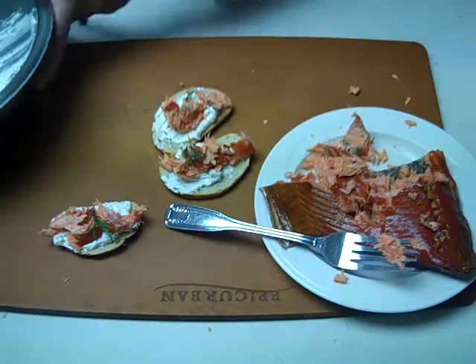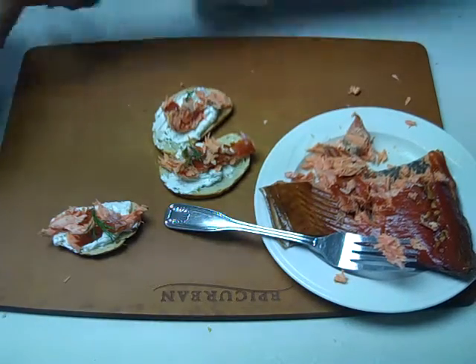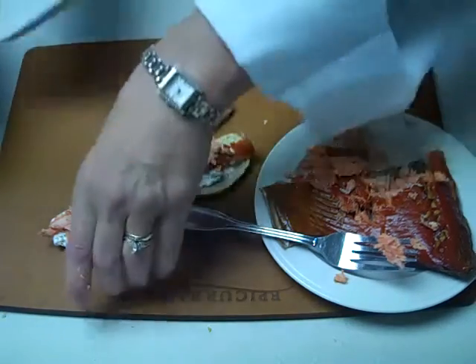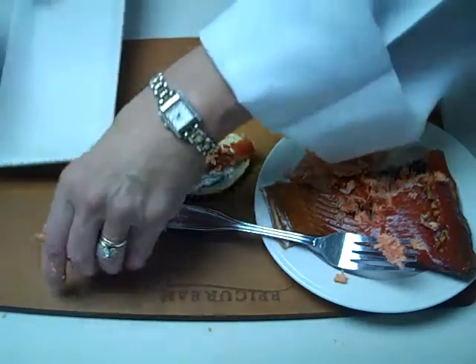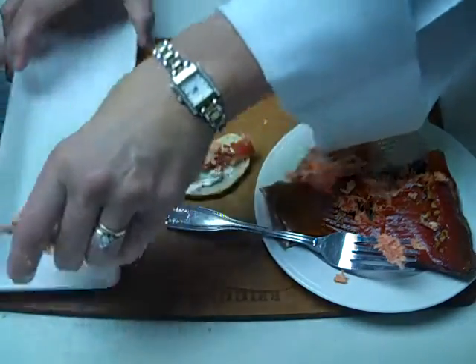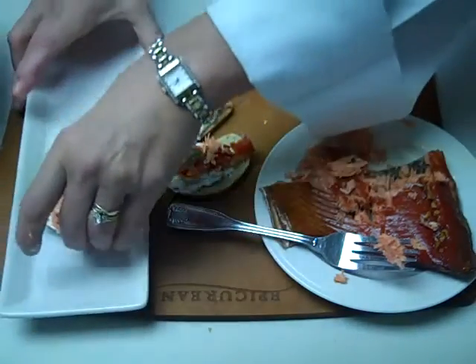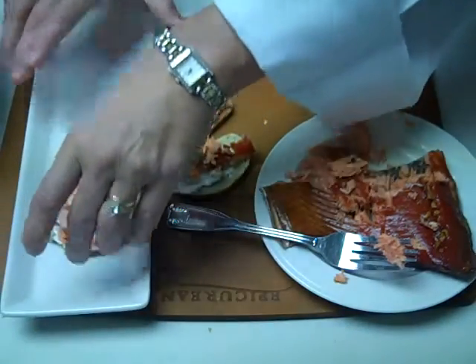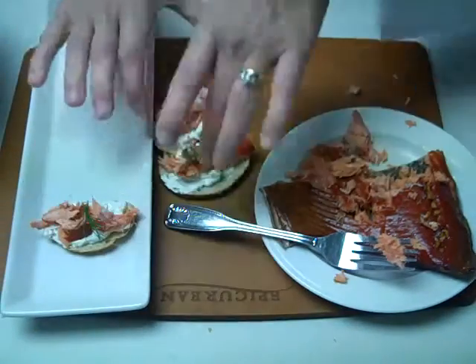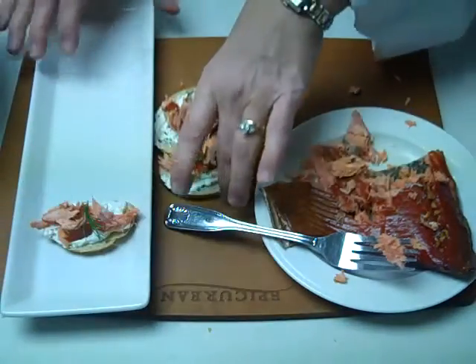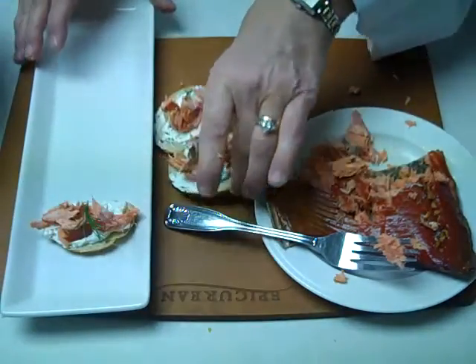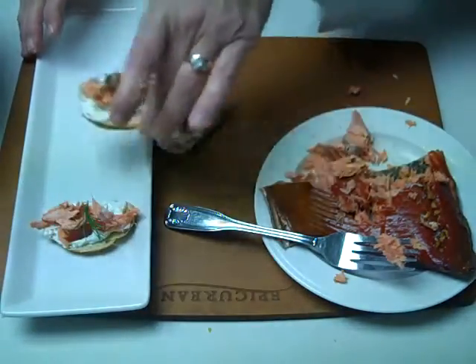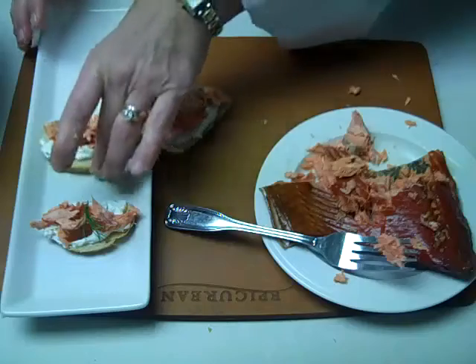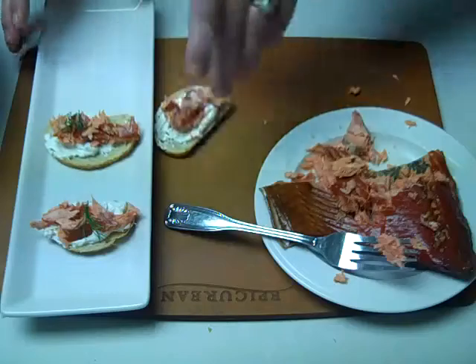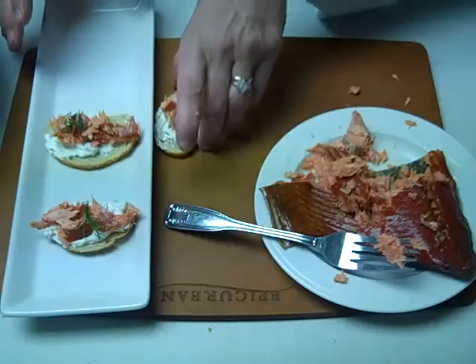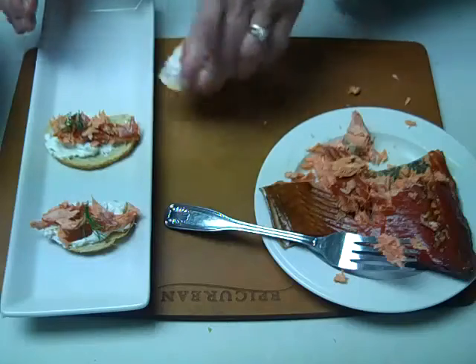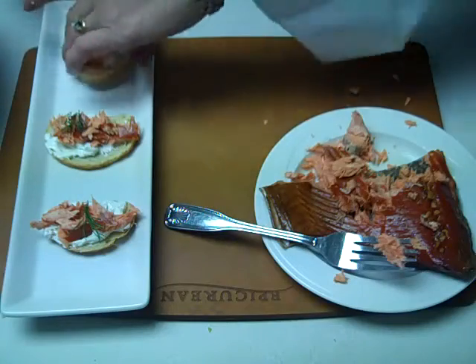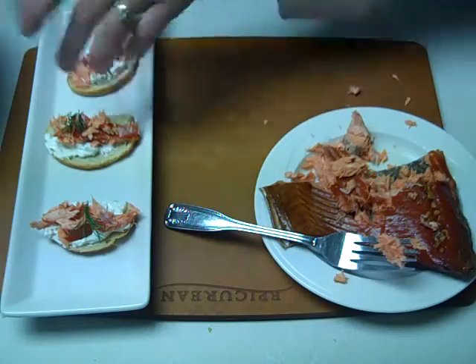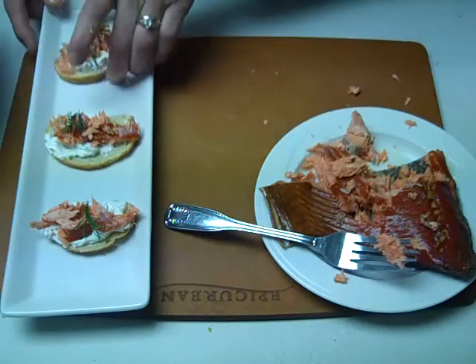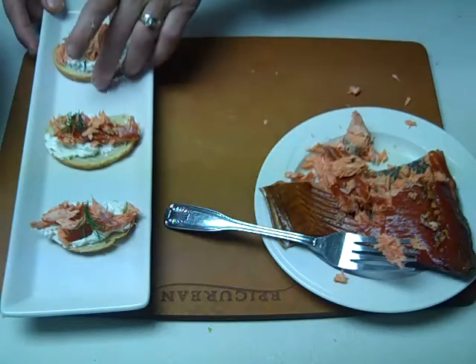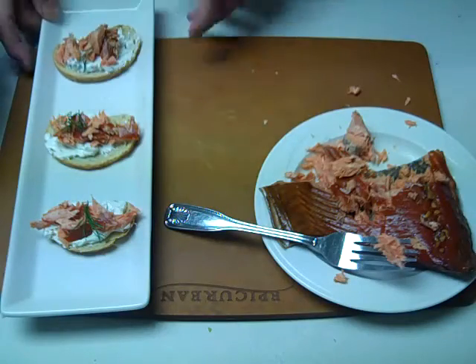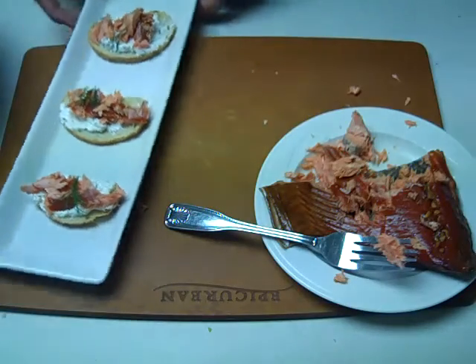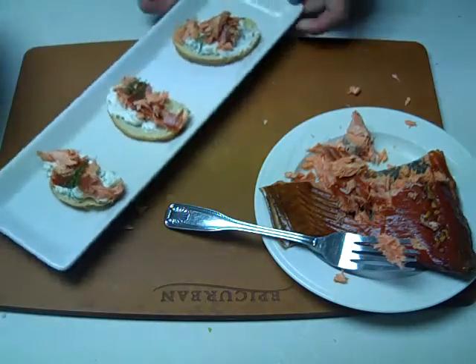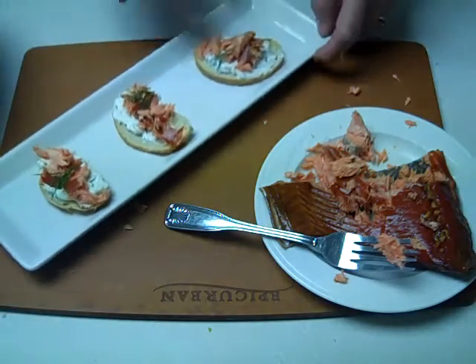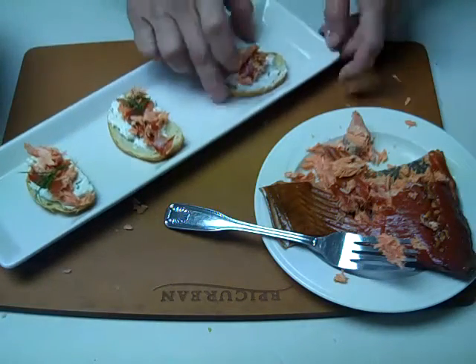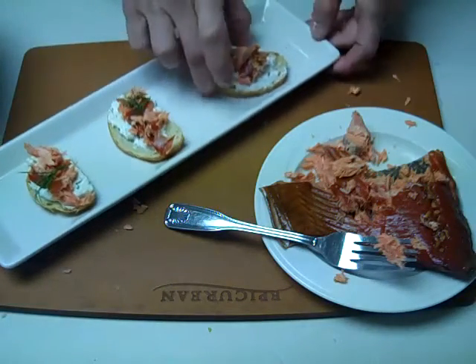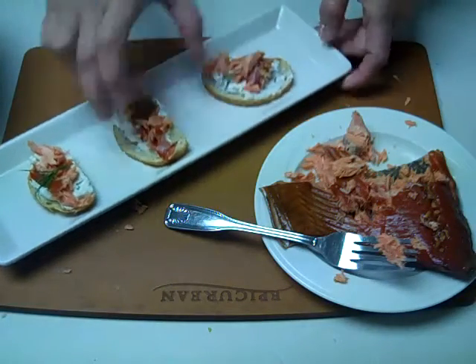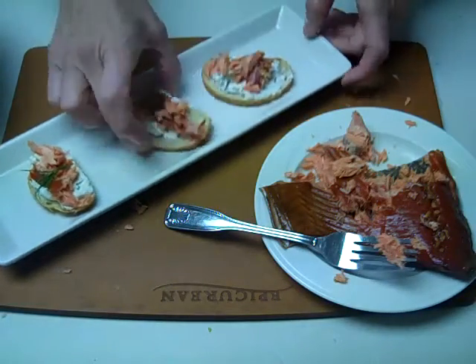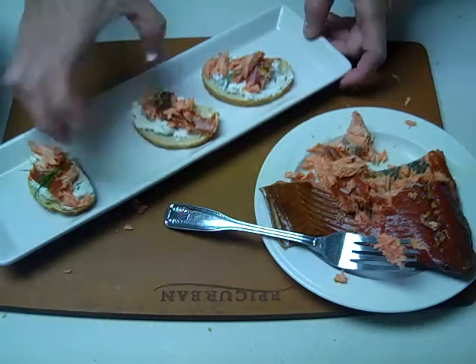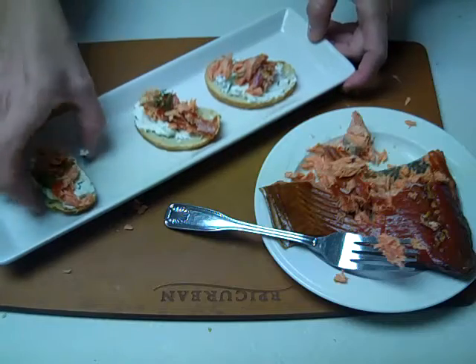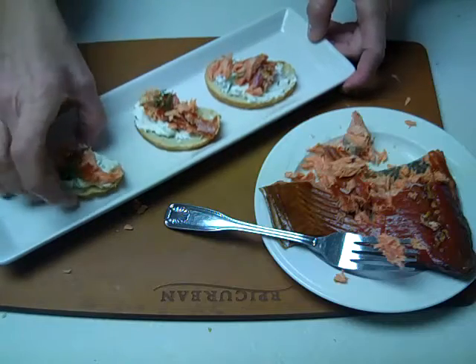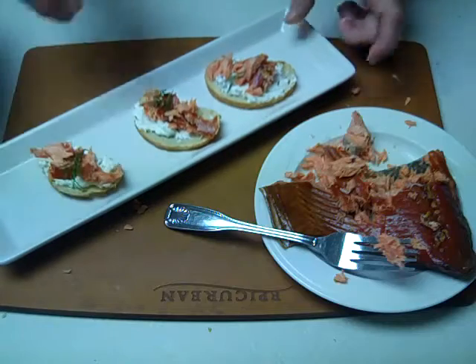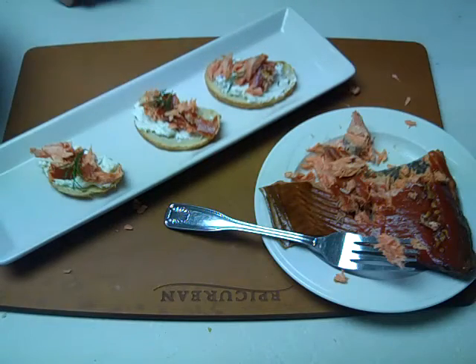And there you have it. Quick, easy, yet elegant appetizer that your guests or your friends and family are sure to enjoy.